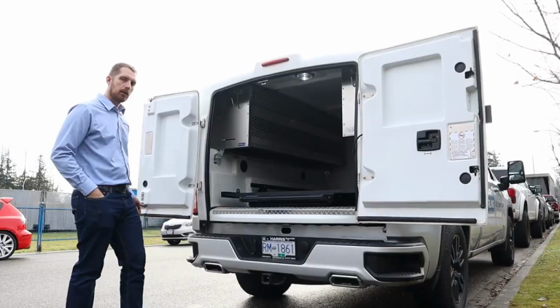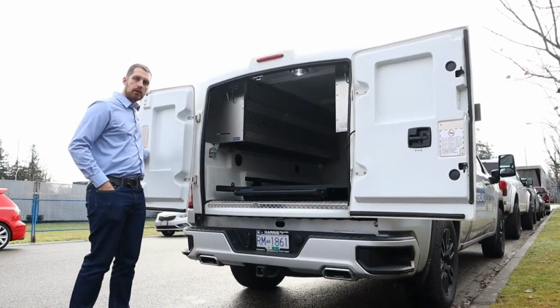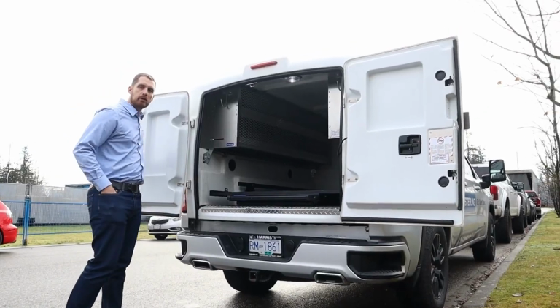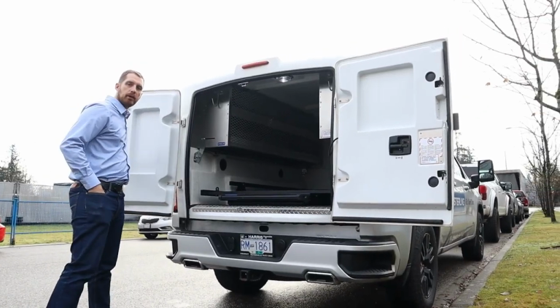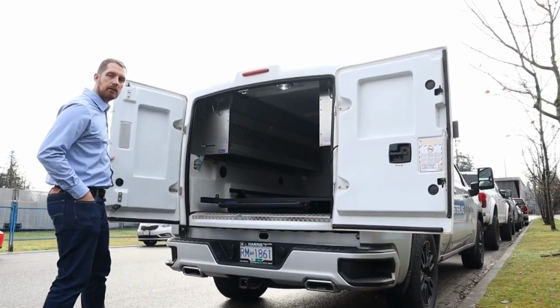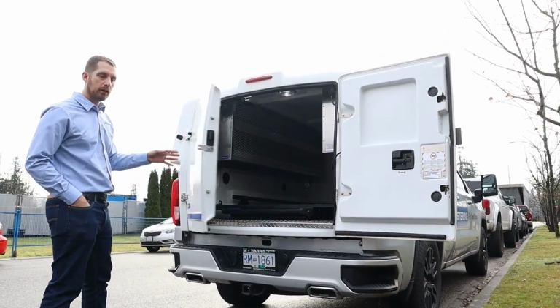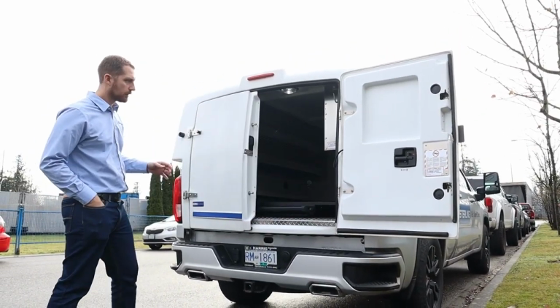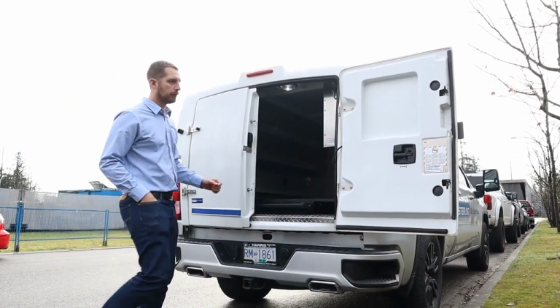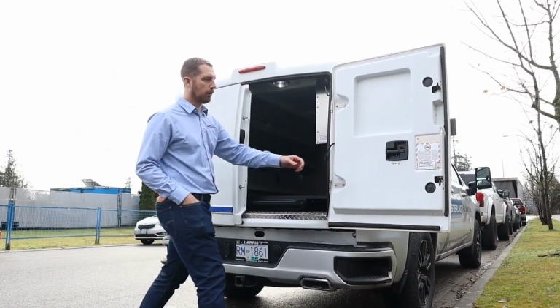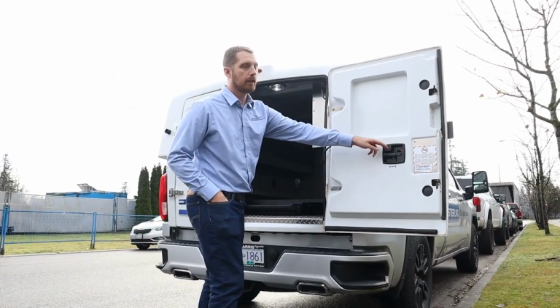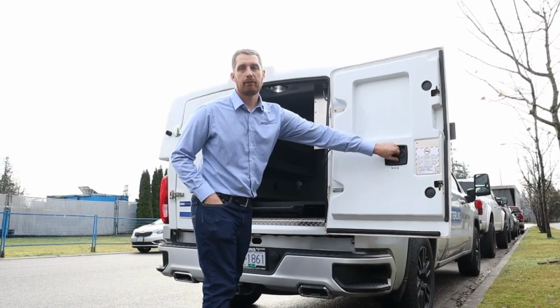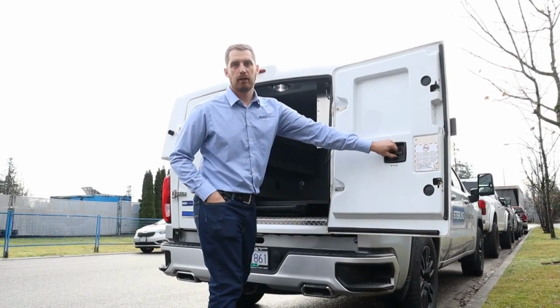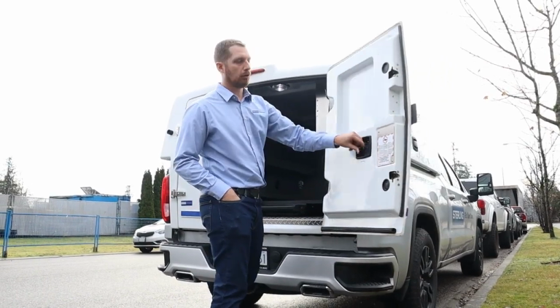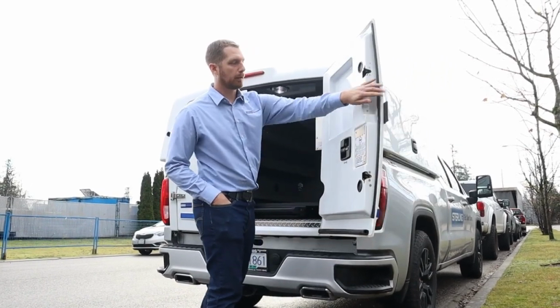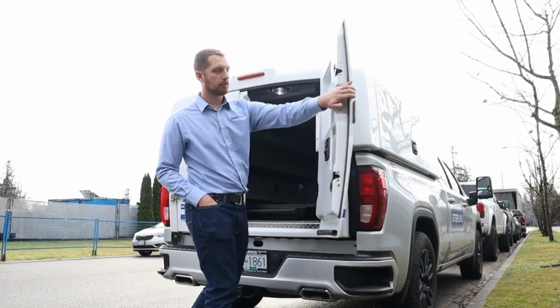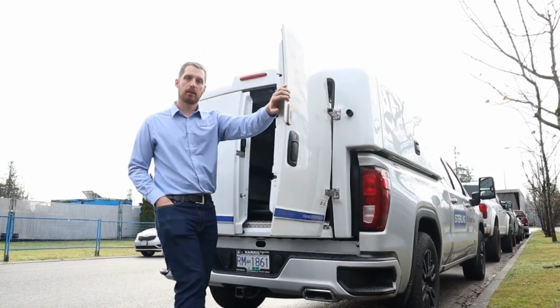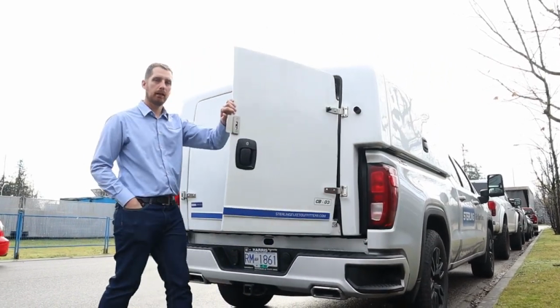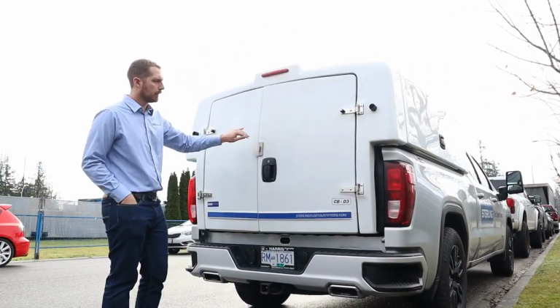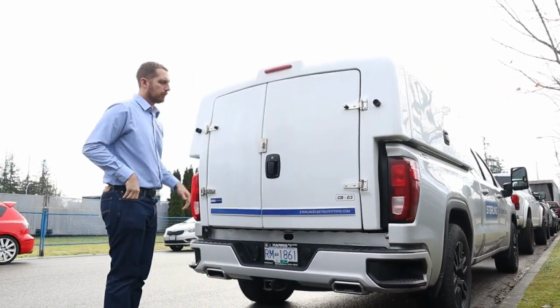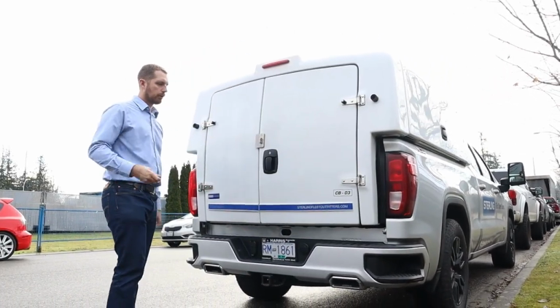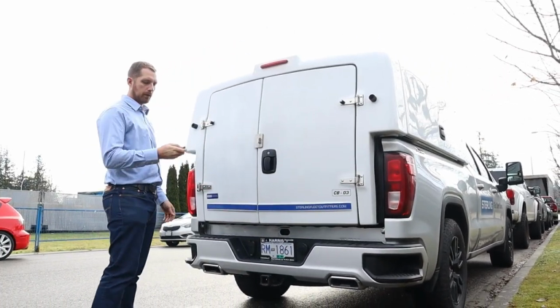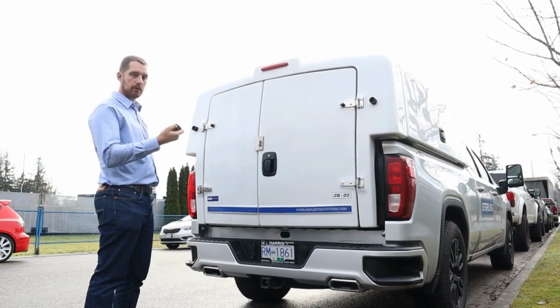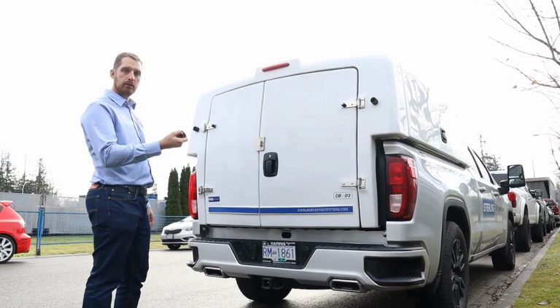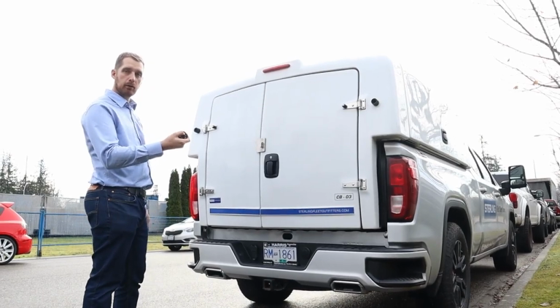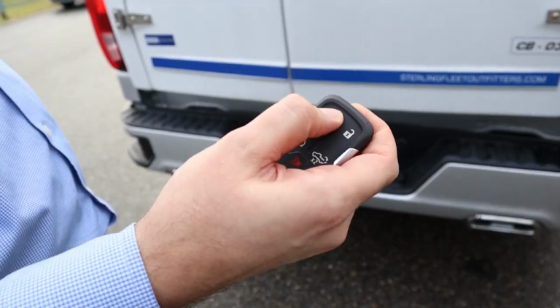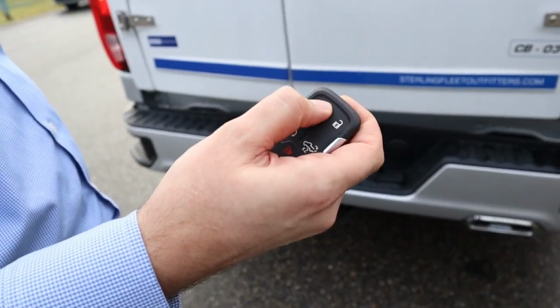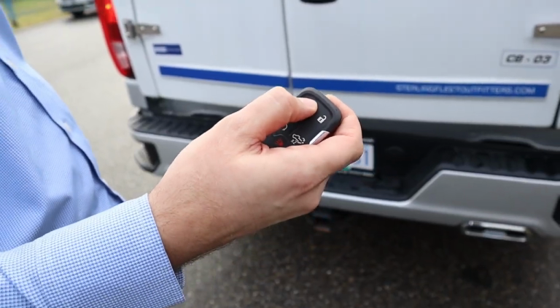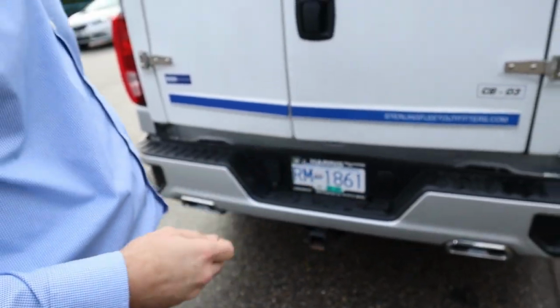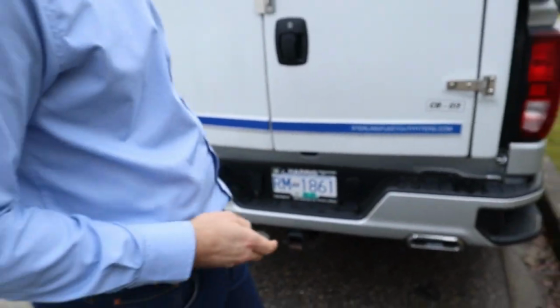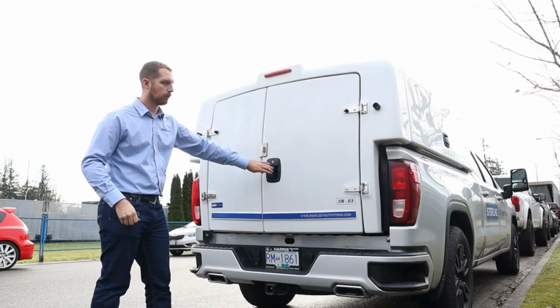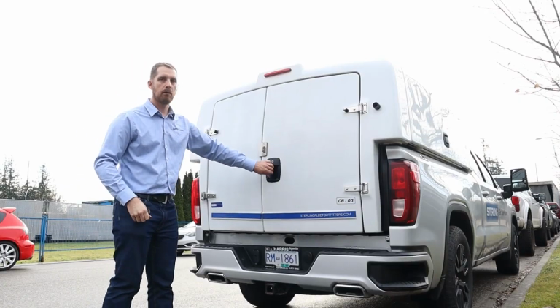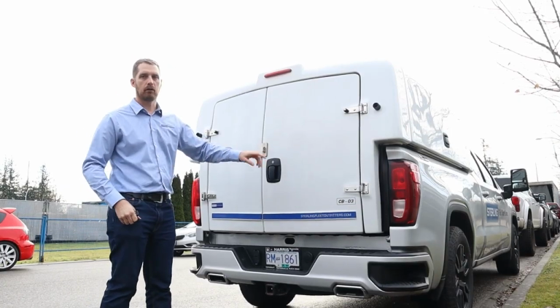These units come with a 60-40 split rear door with heavy duty locking mechanisms. At the end of the day you can shut it up and it's tied into your factory lock — just lock it and all doors are now locked.